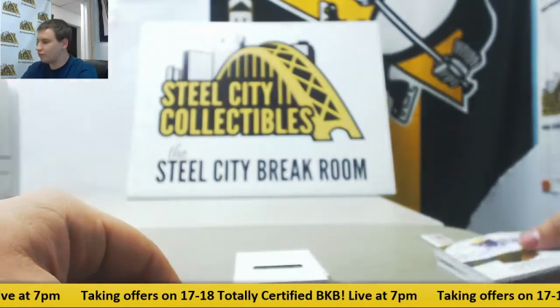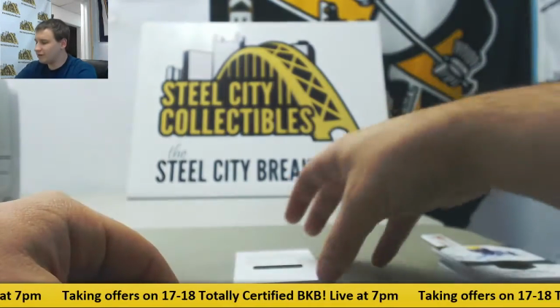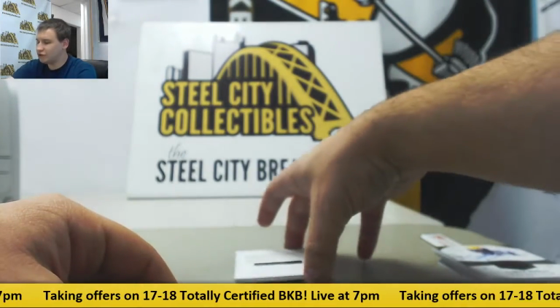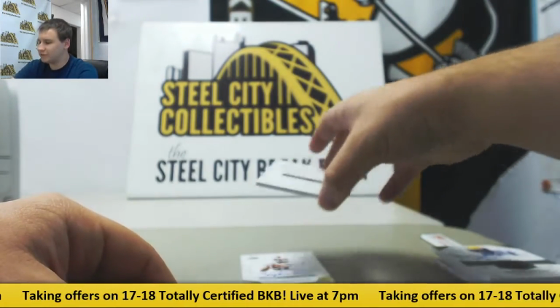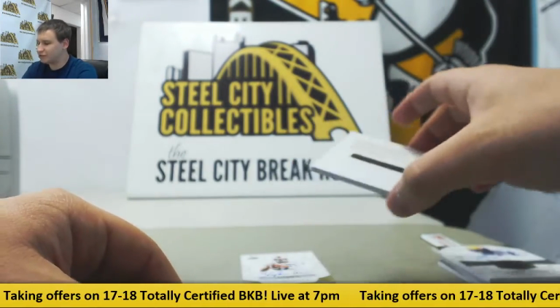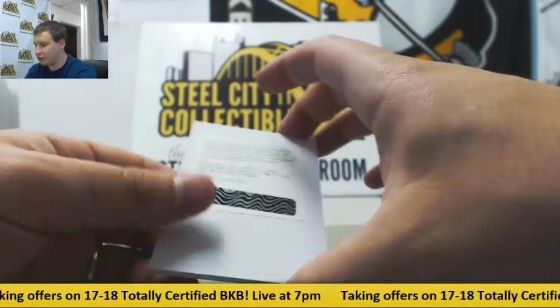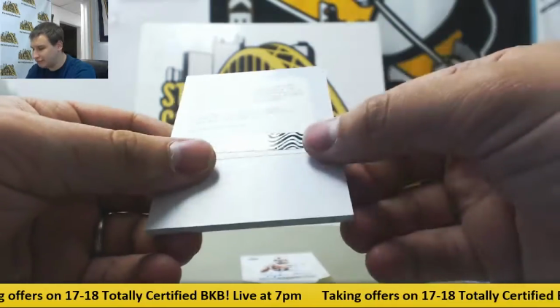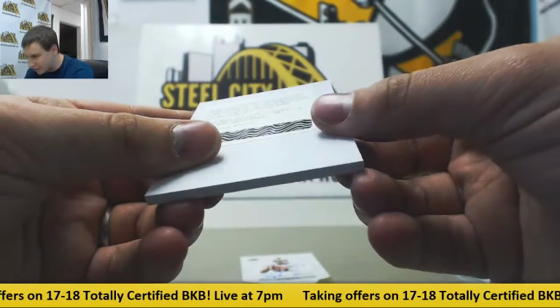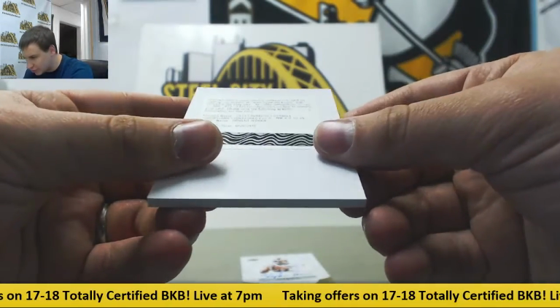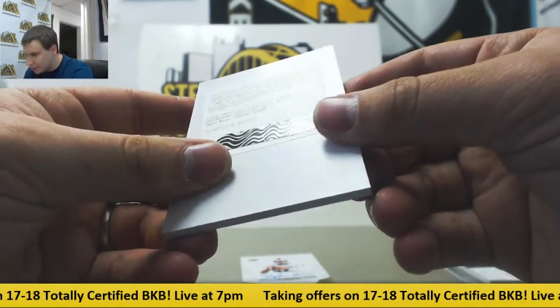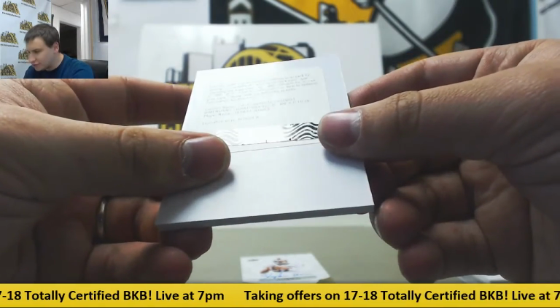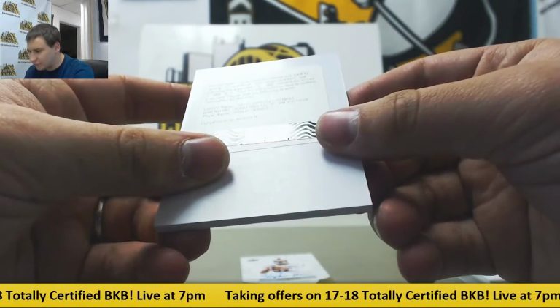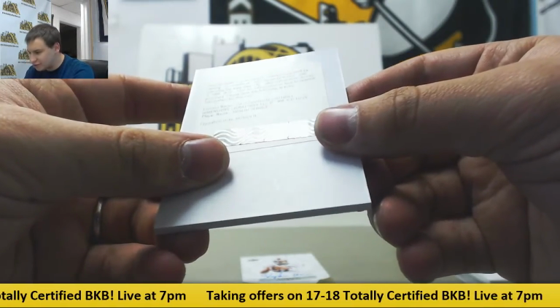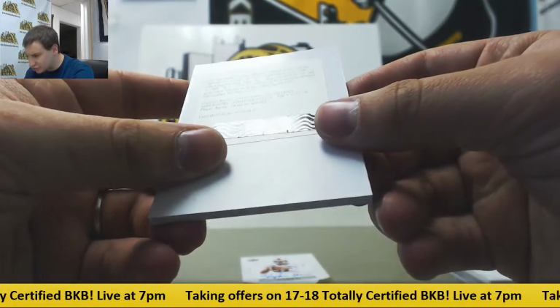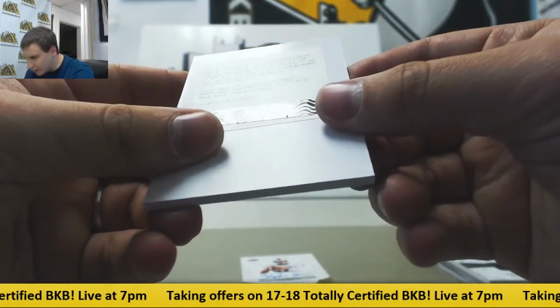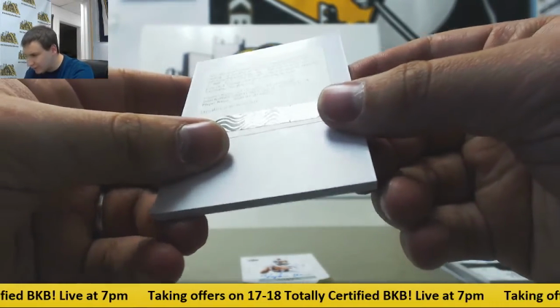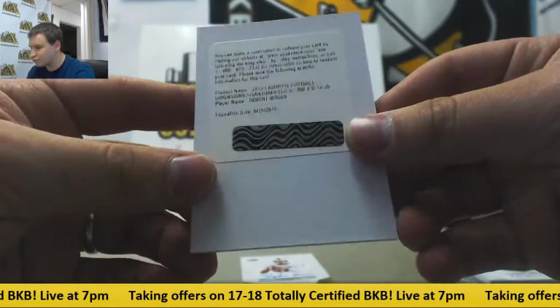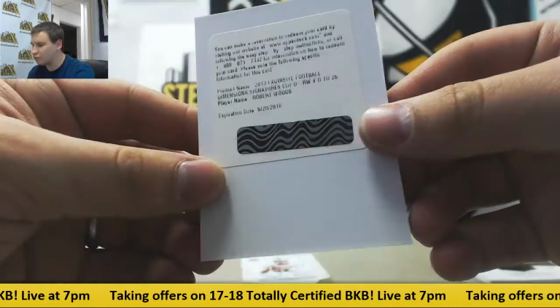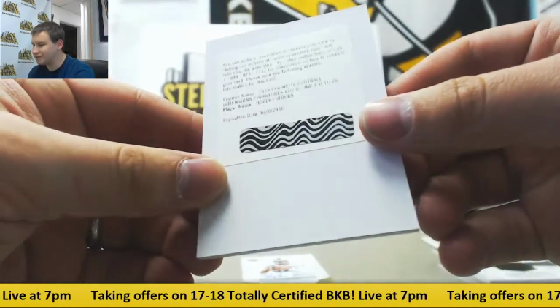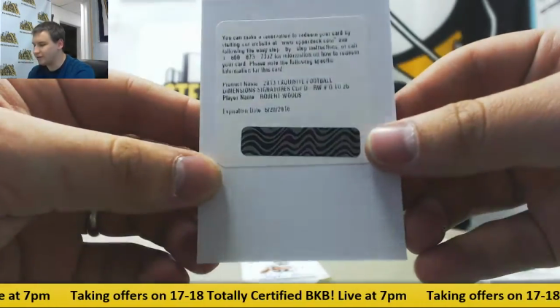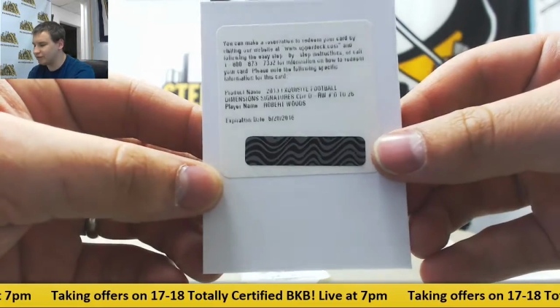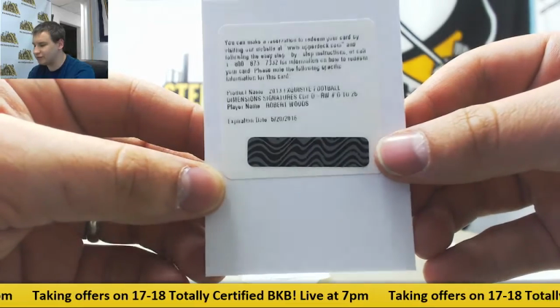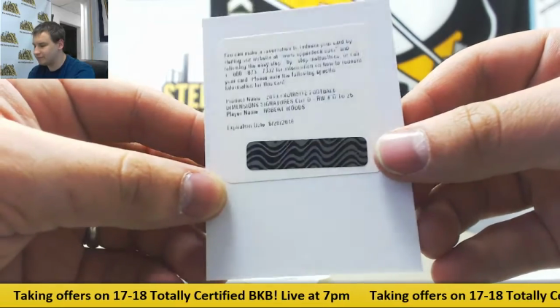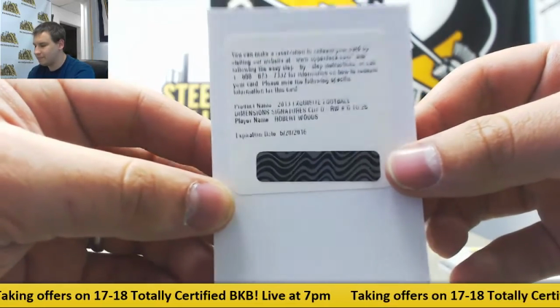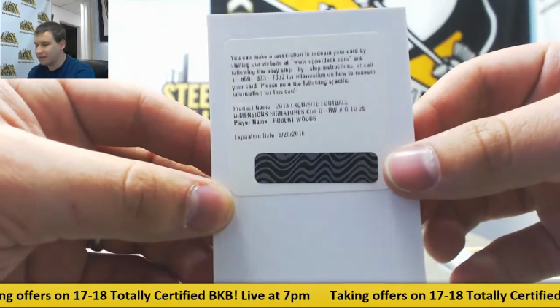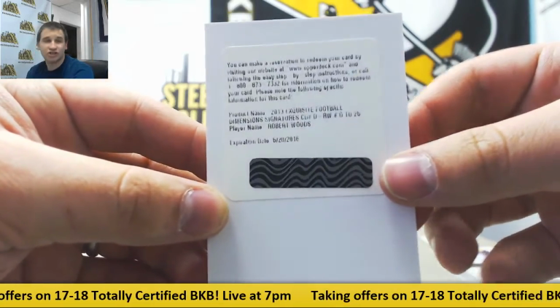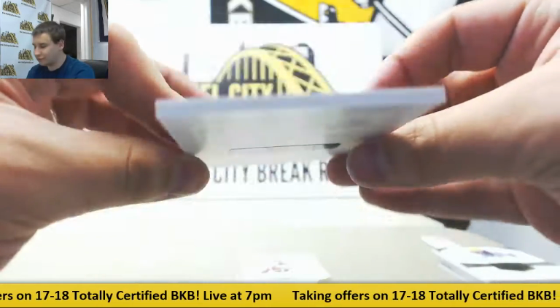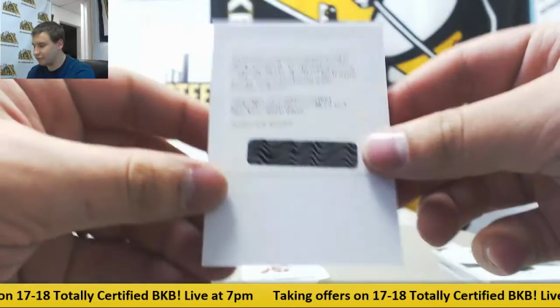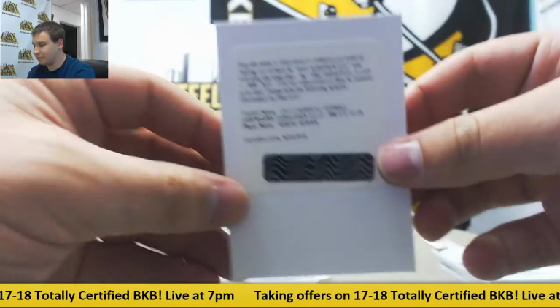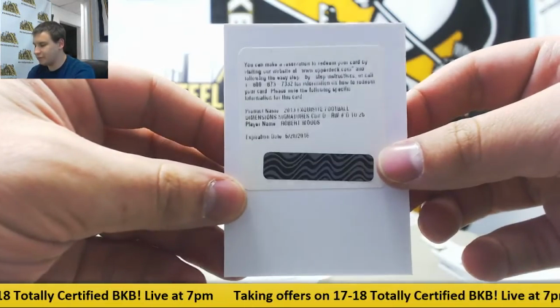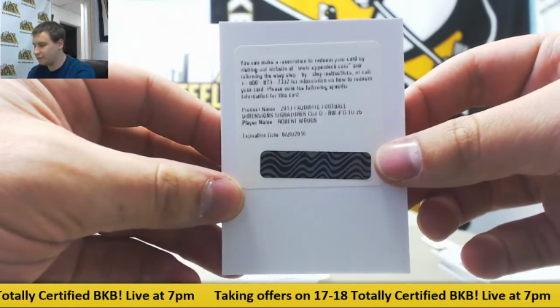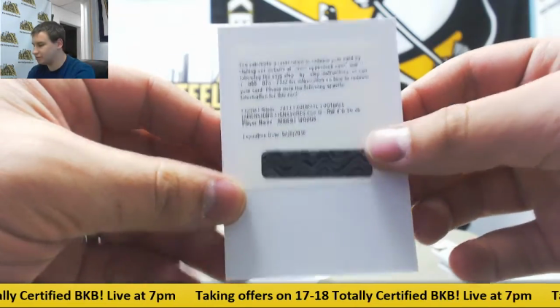Probably not much you can do about this redemption here, you can give Upper Deck a try. Exquisite Football dimension signatures to 25, Robert Woods — that will be a rookie dimensions auto. Not sure what they'll do for you, but we'll see.